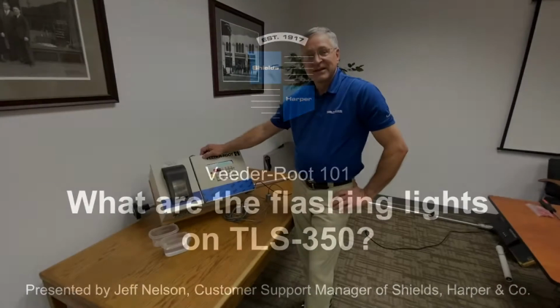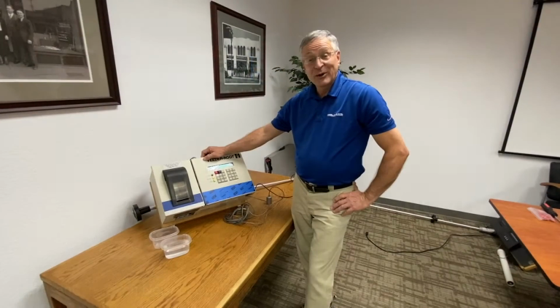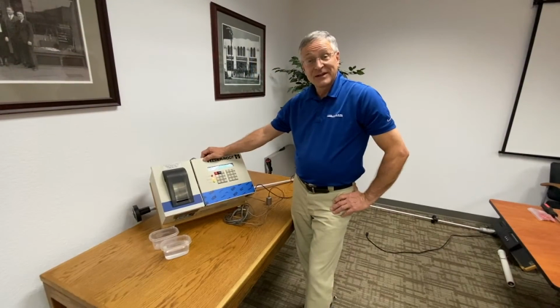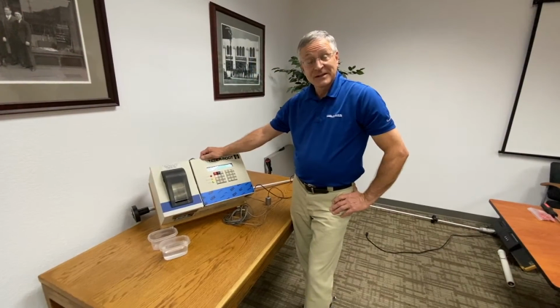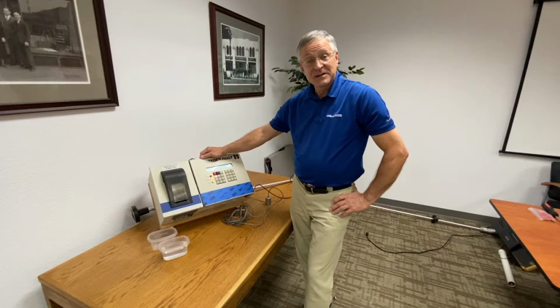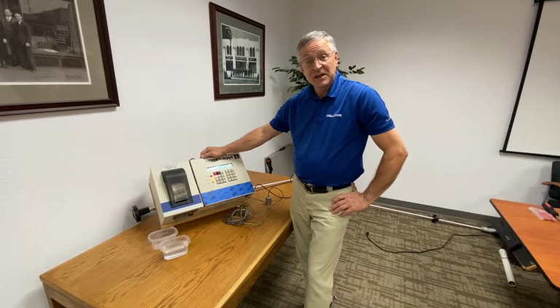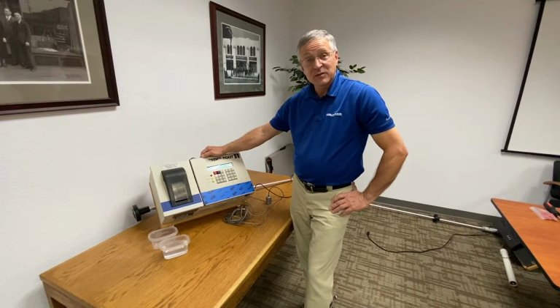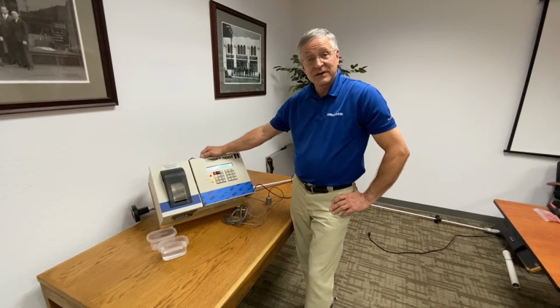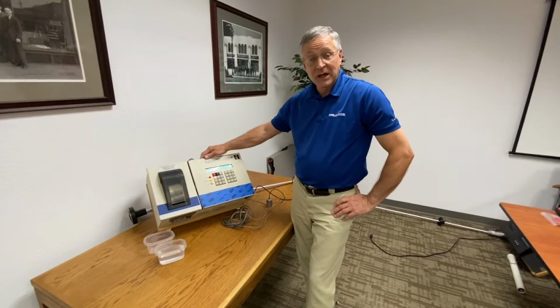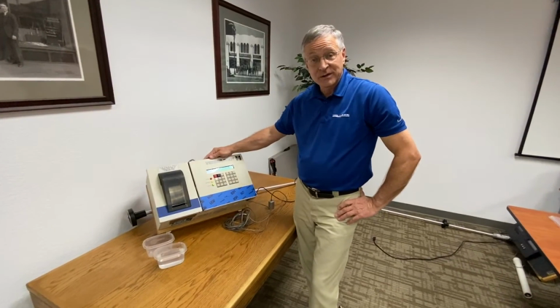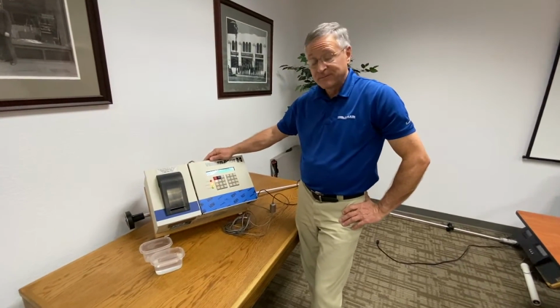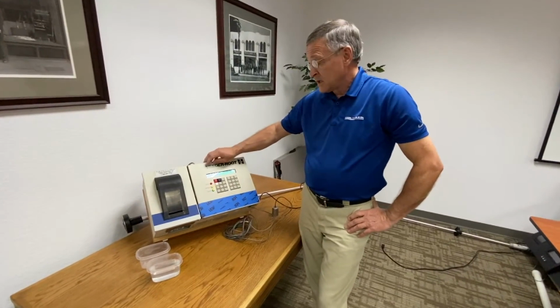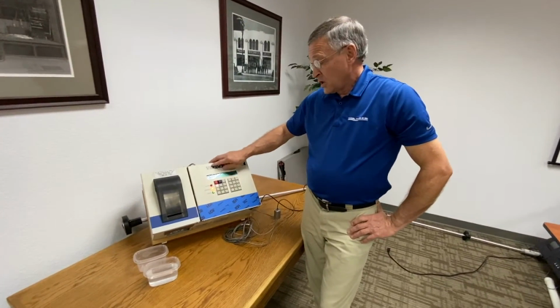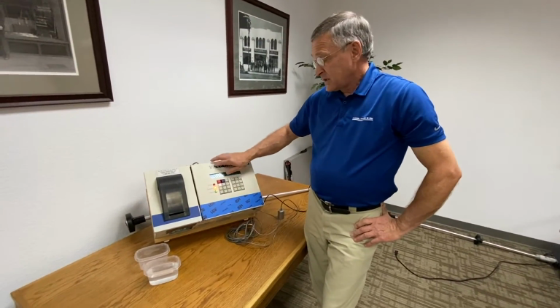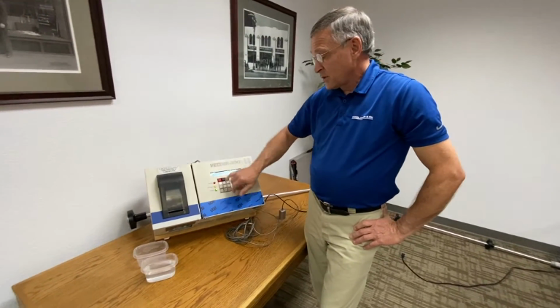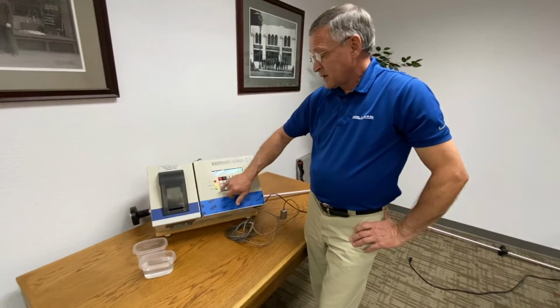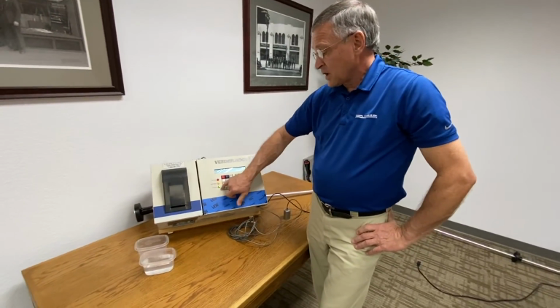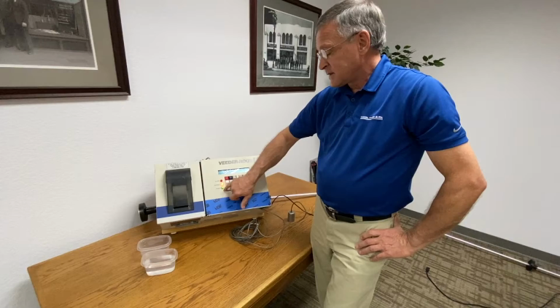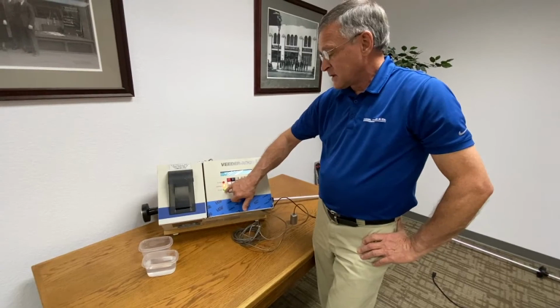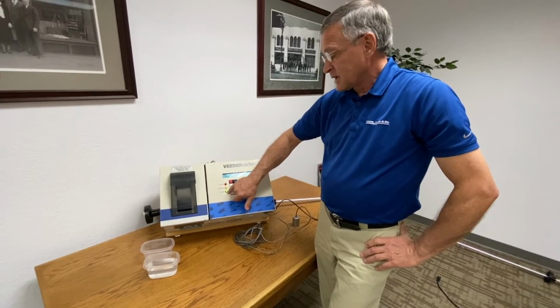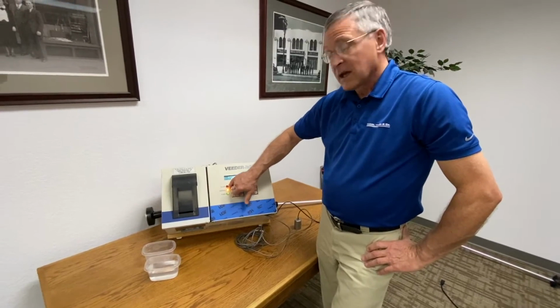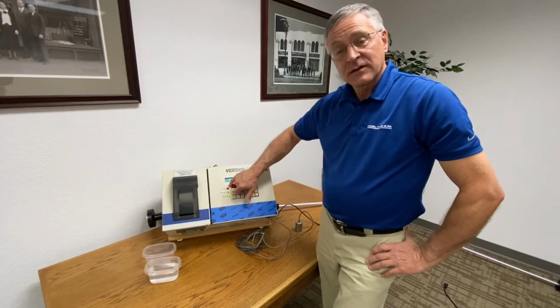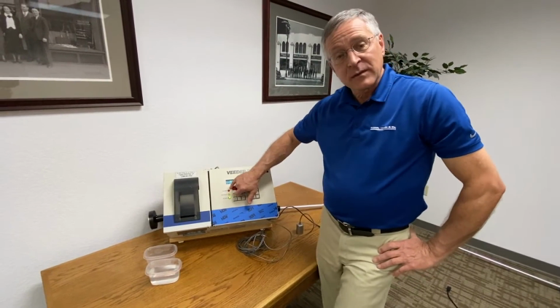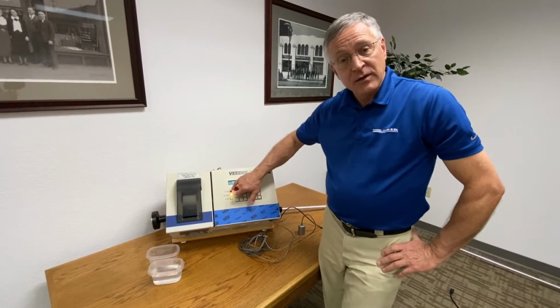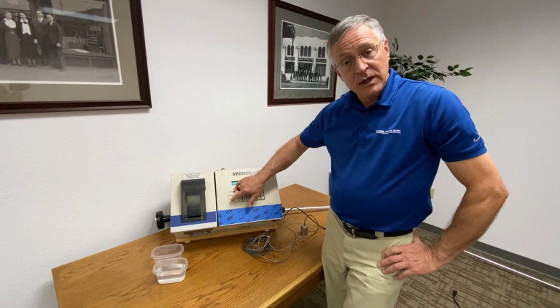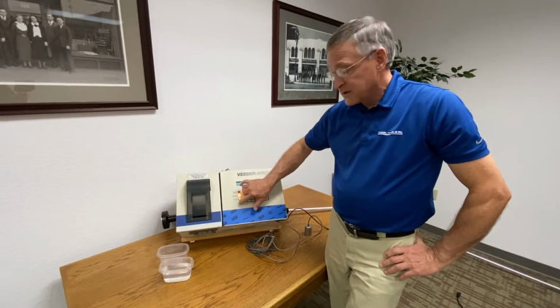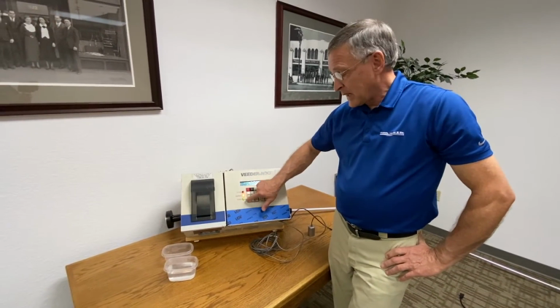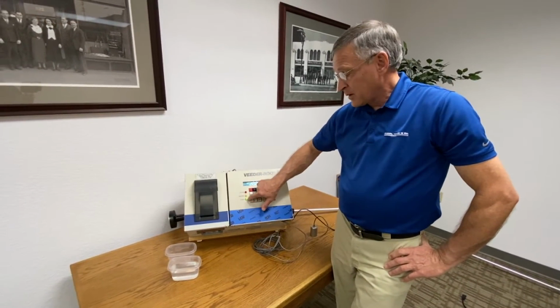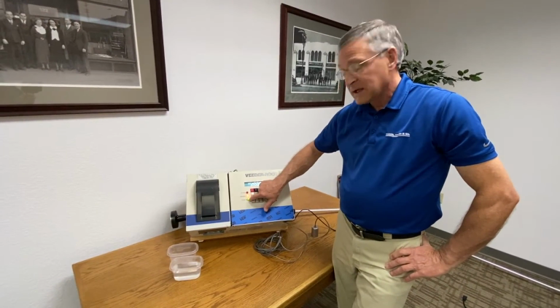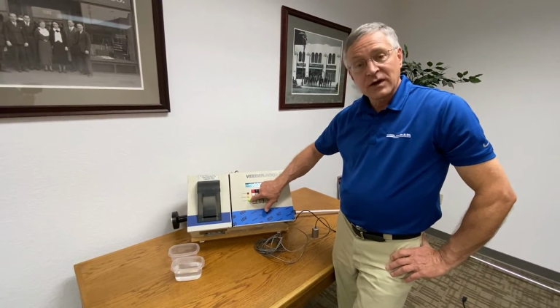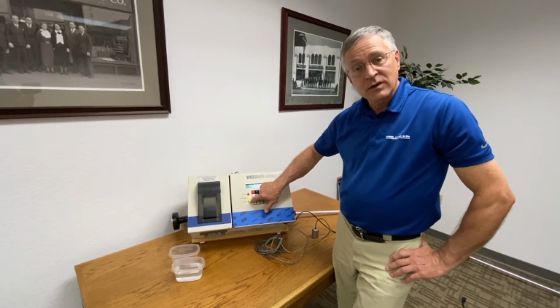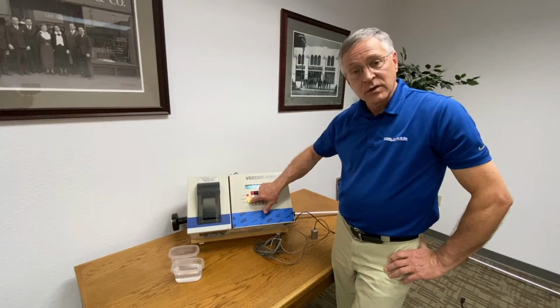Hello, I'm Jeff Nelson and this is the TLS 350 training course. I'm going to teach you about the different diagnostic lights on the front of the panel. The green light is for power — it indicates you have power to the unit.